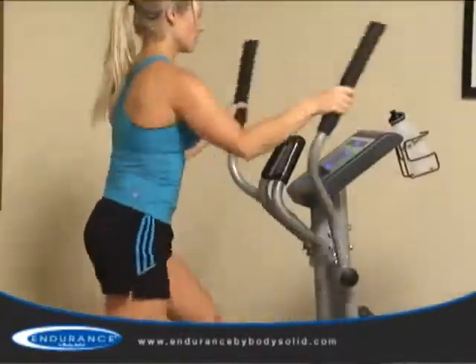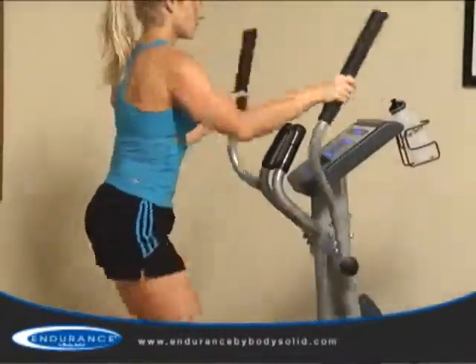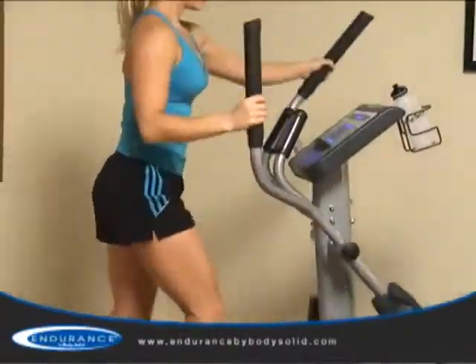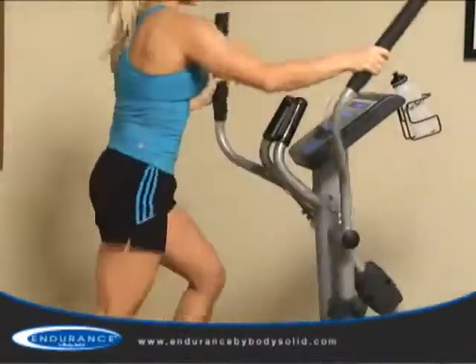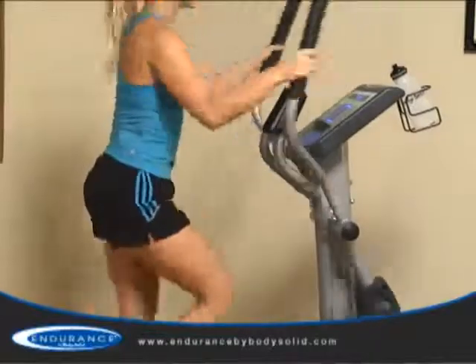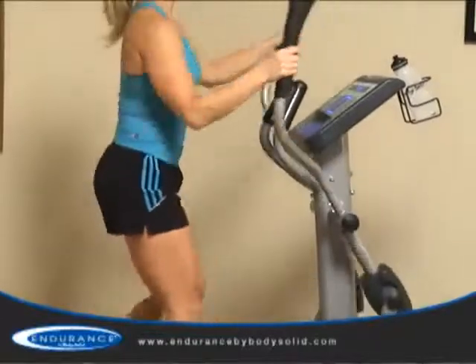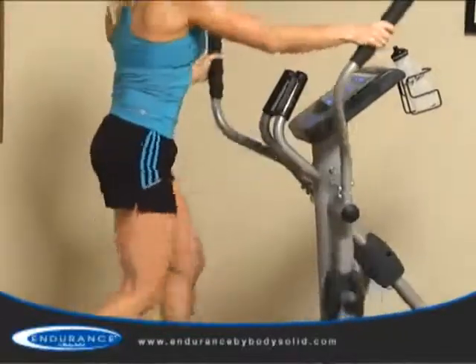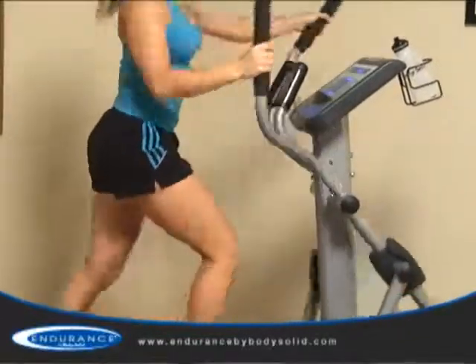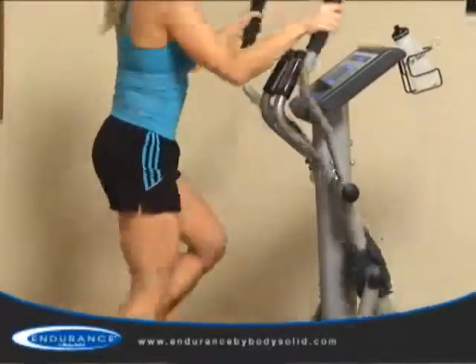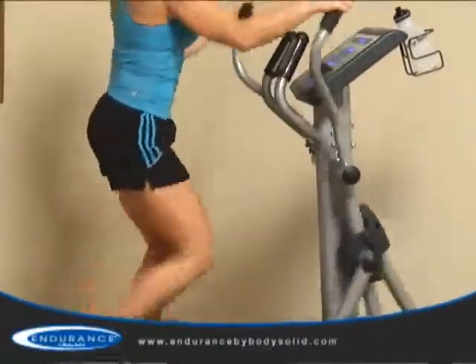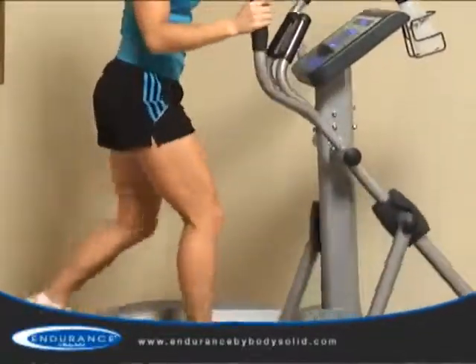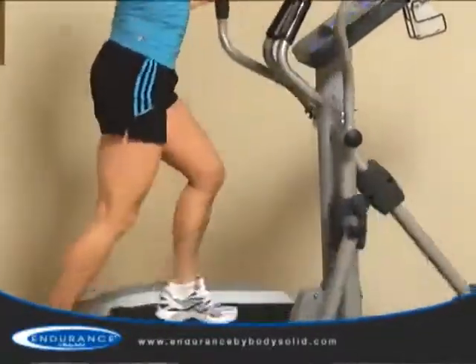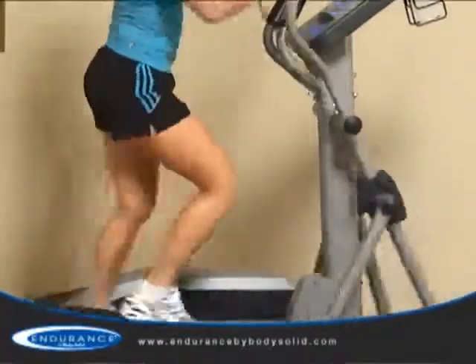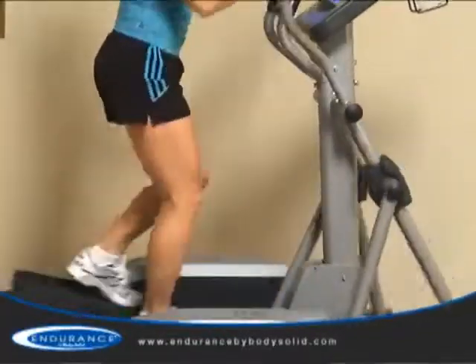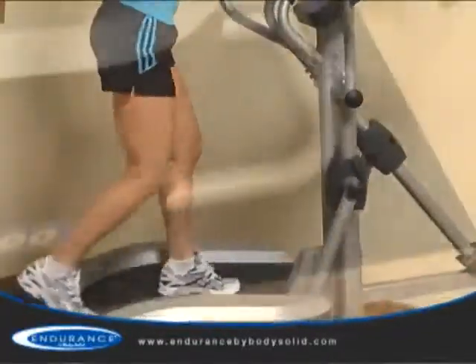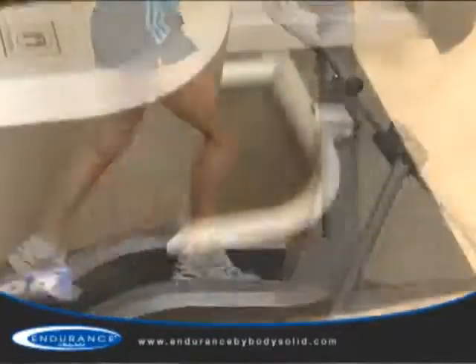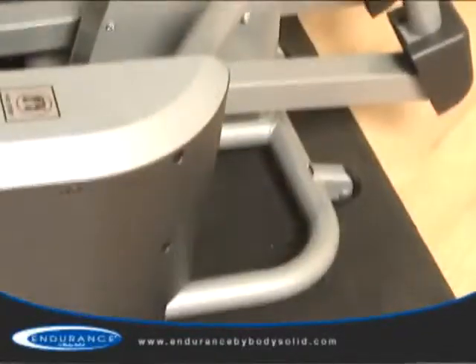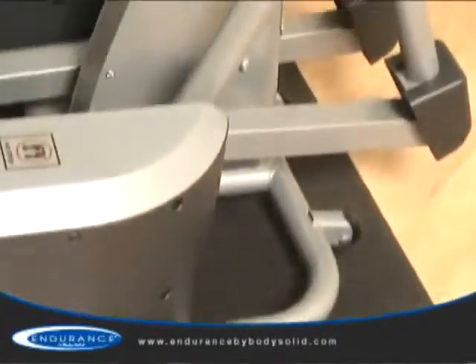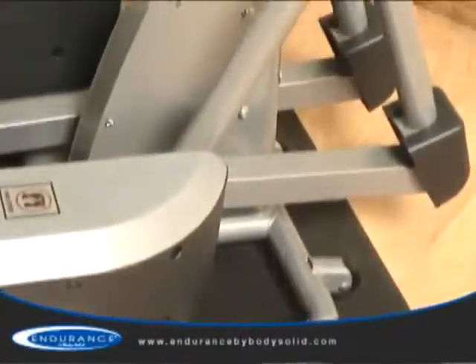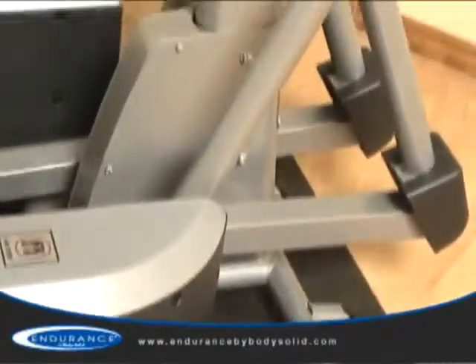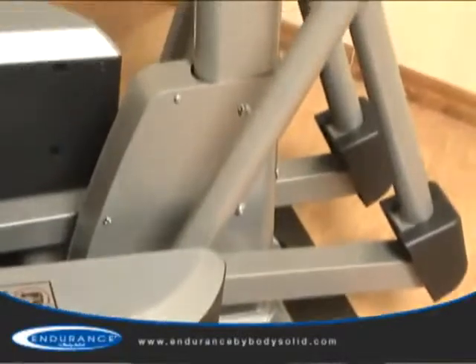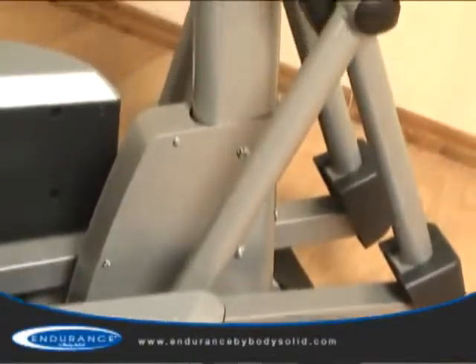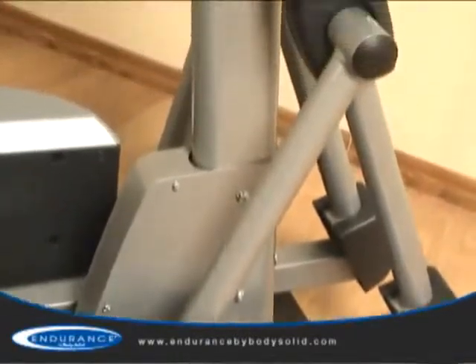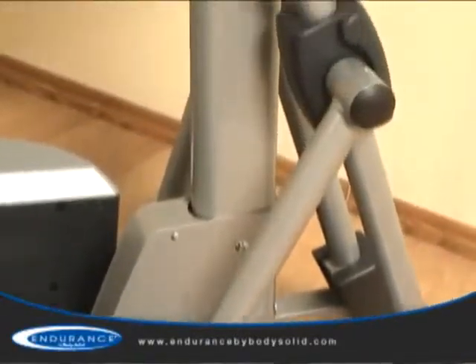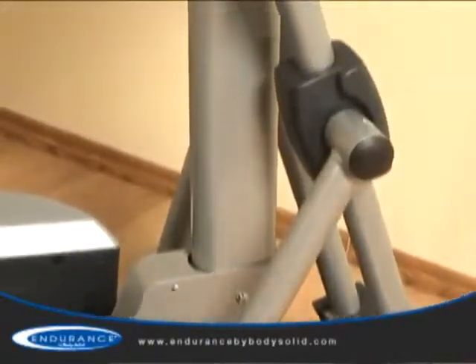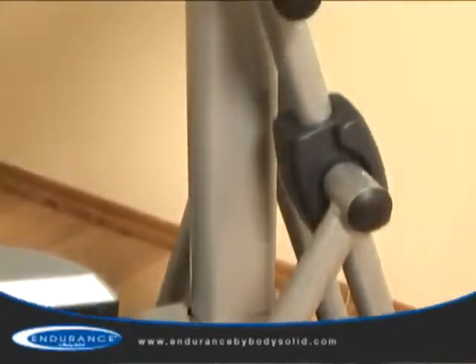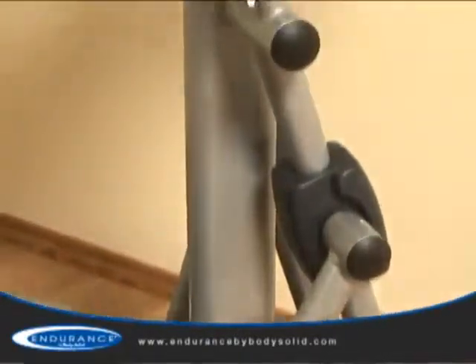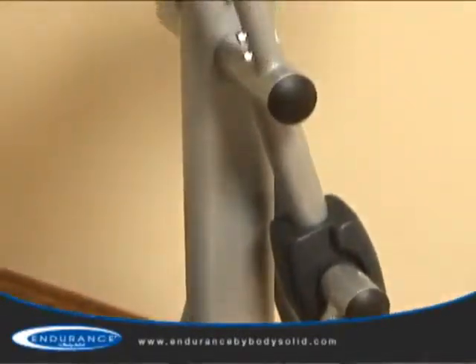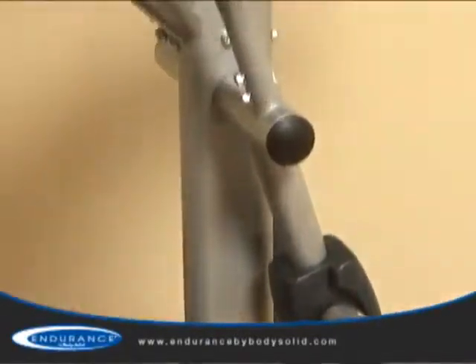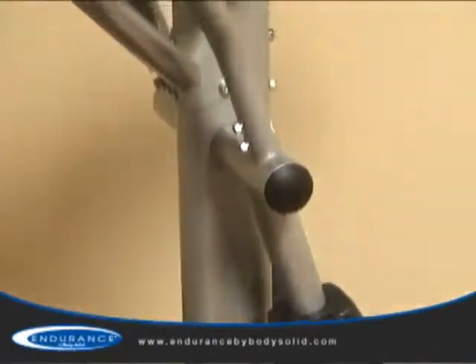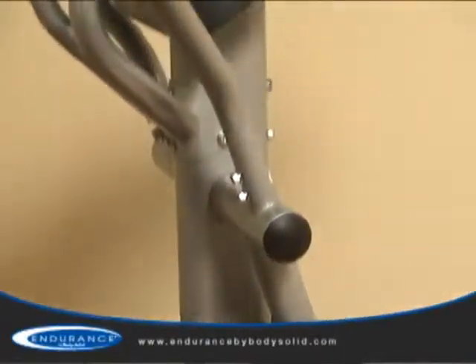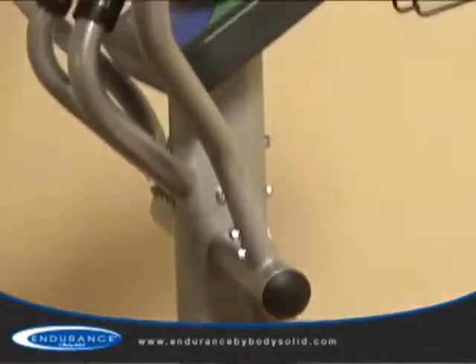However, the E300 keeps the user in a balanced and upright position. Combined with health club quality components, the steel frame supports users up to 300 pounds.